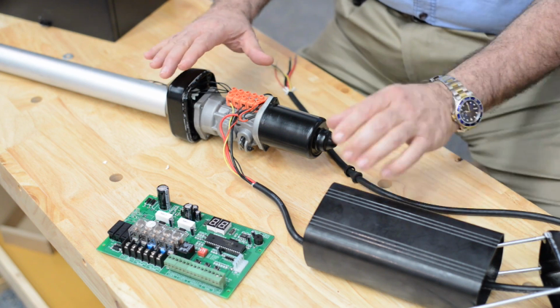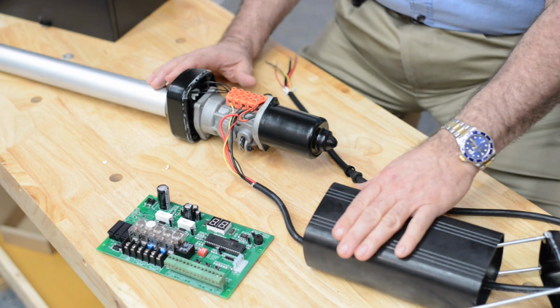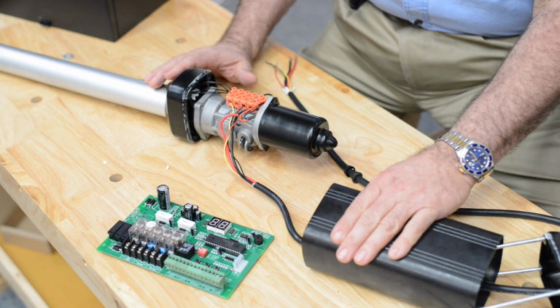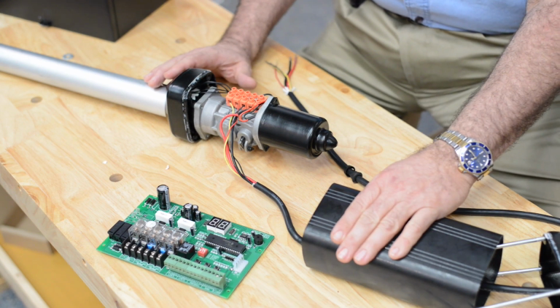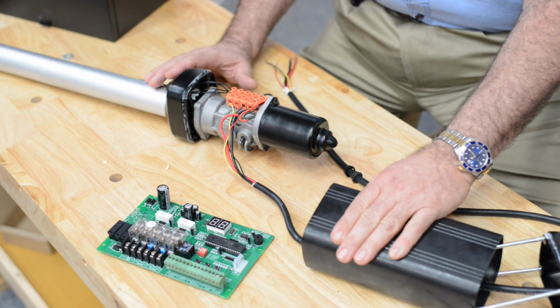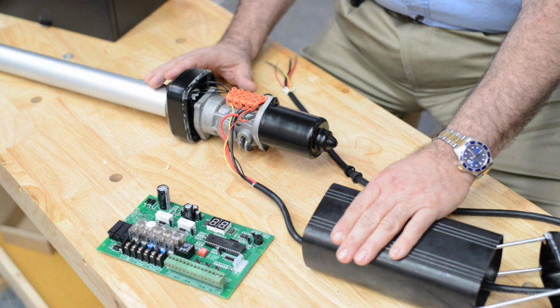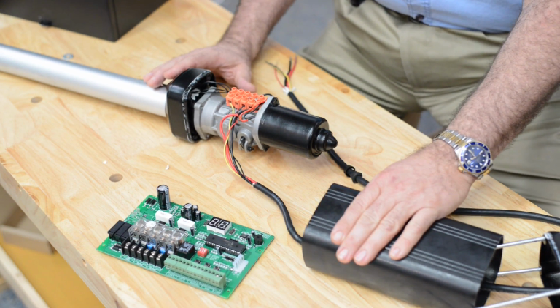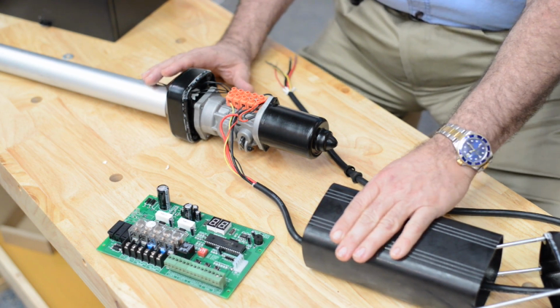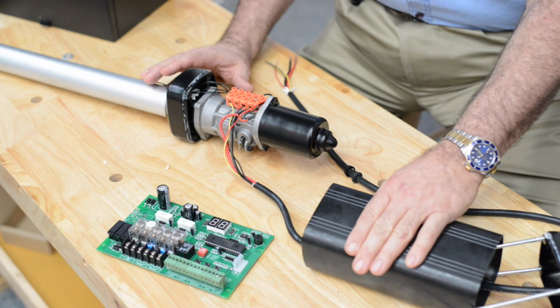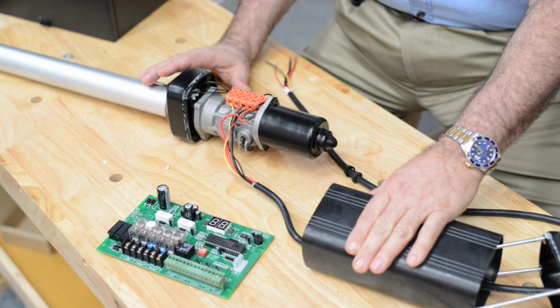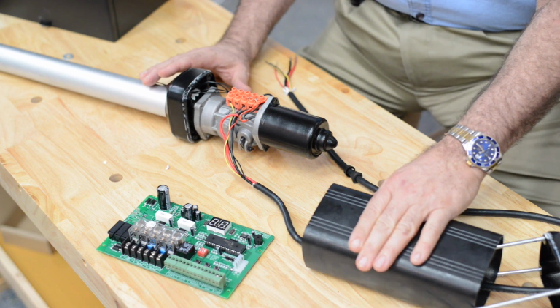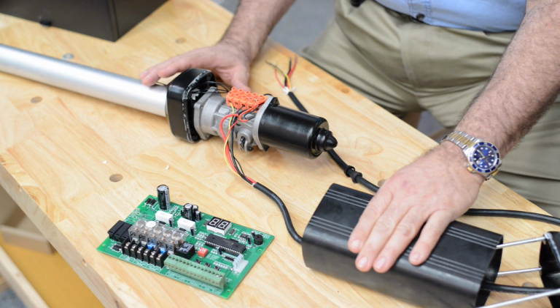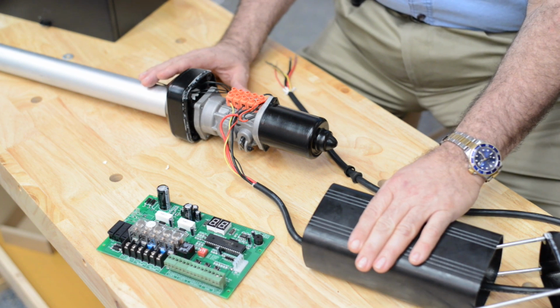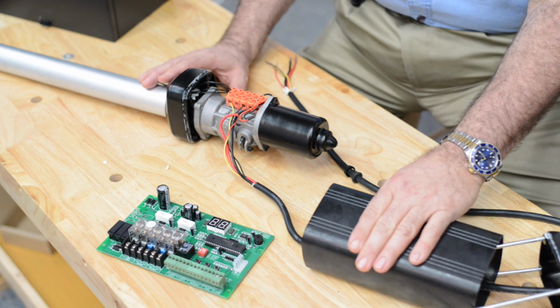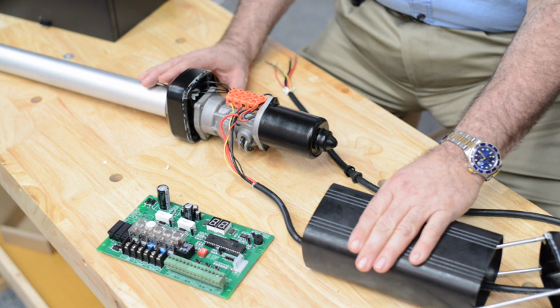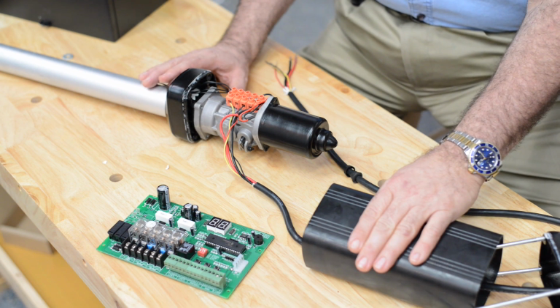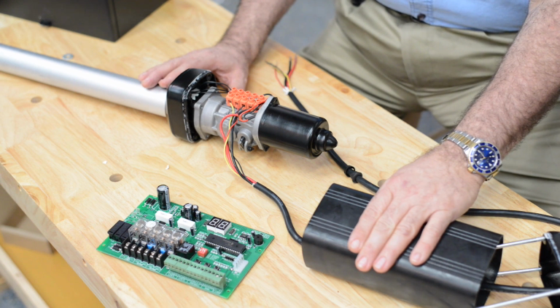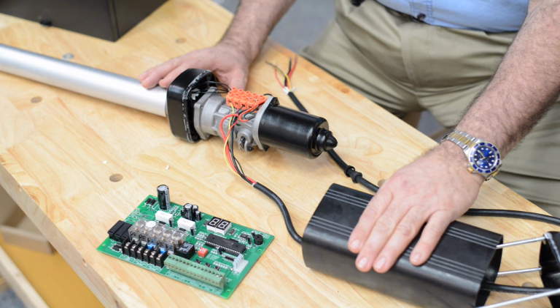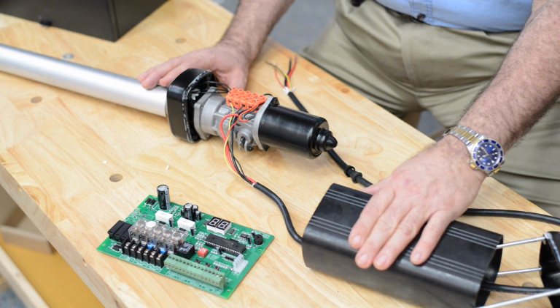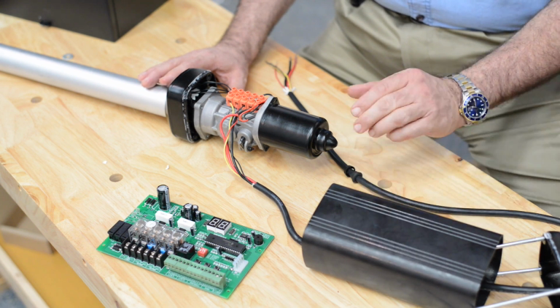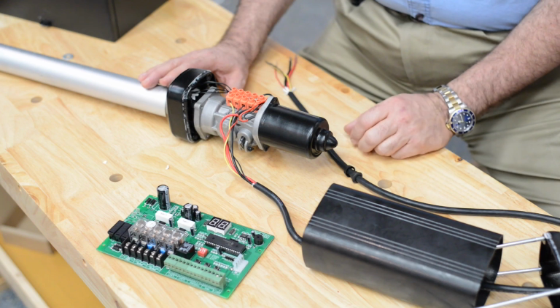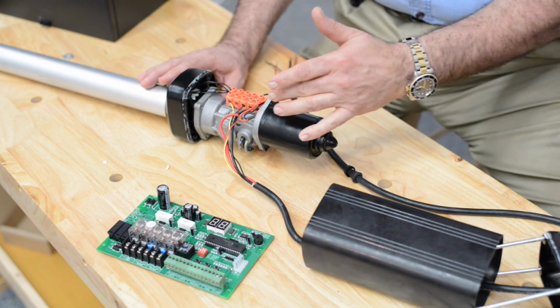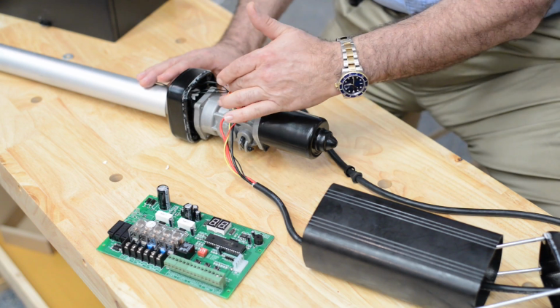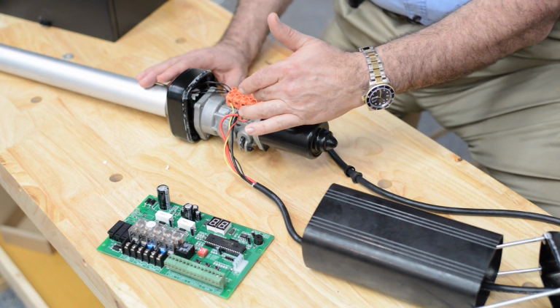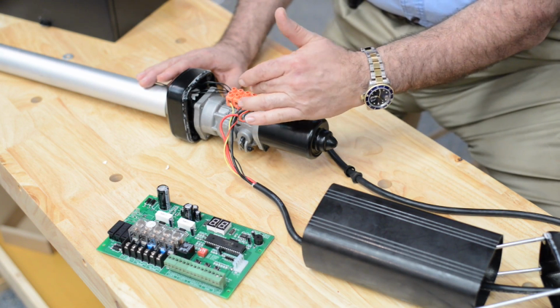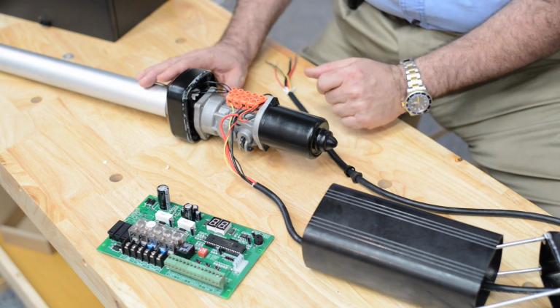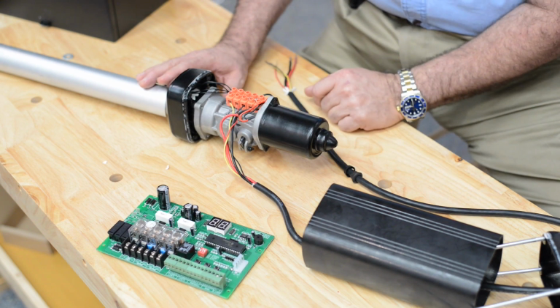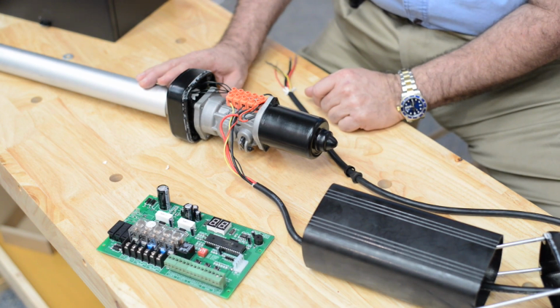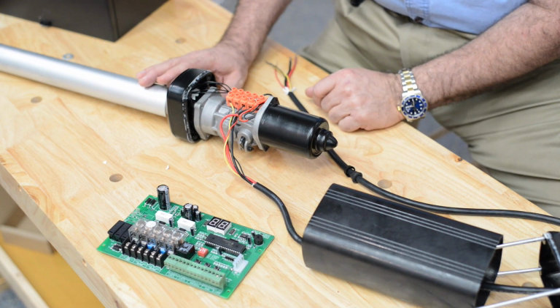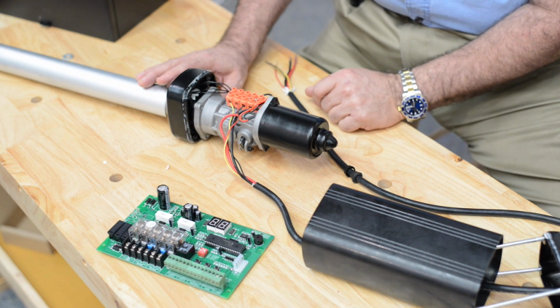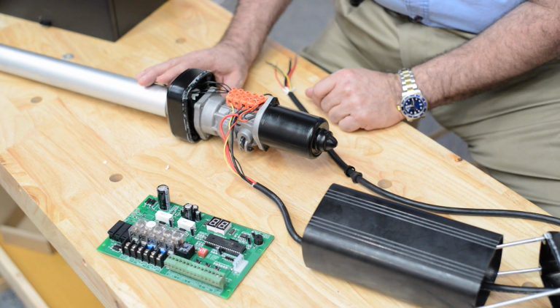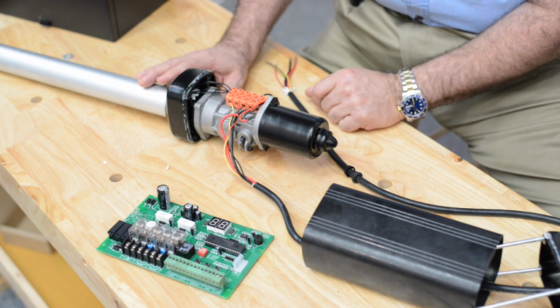The outer housing is all metal, which makes this the lowest price gate opener that features an all metal housing. Everything is wired right in here so it's easy to get to and easy to maintain.